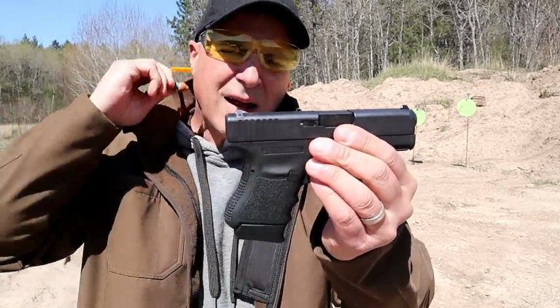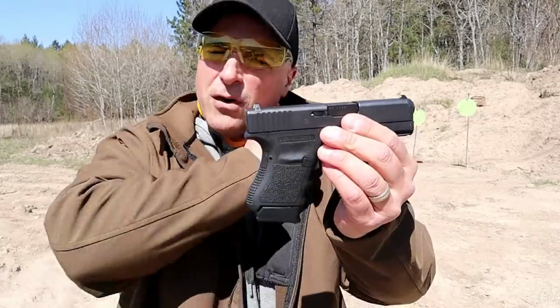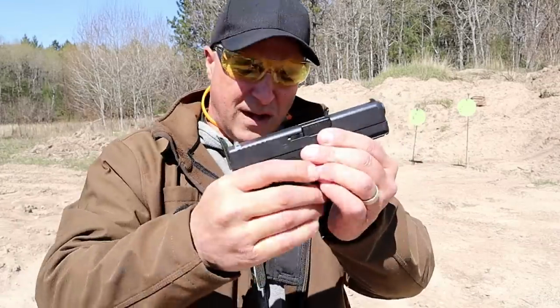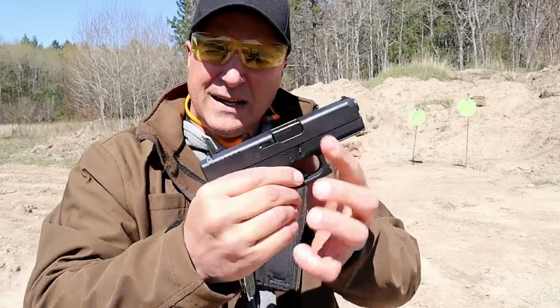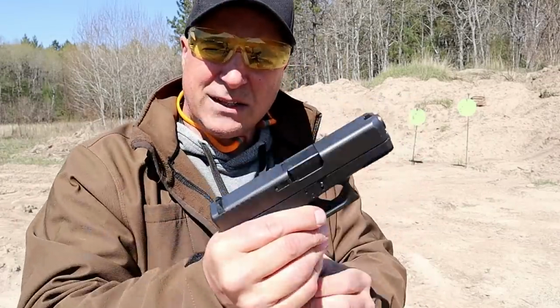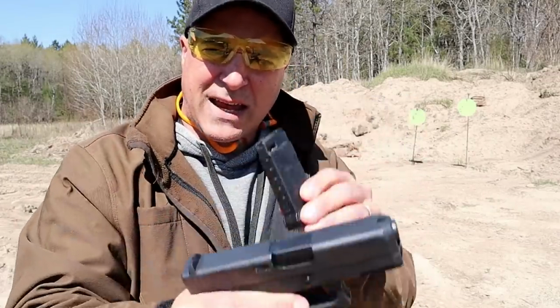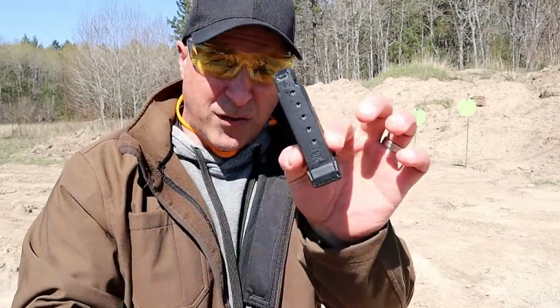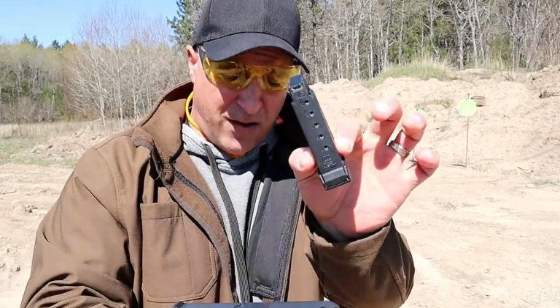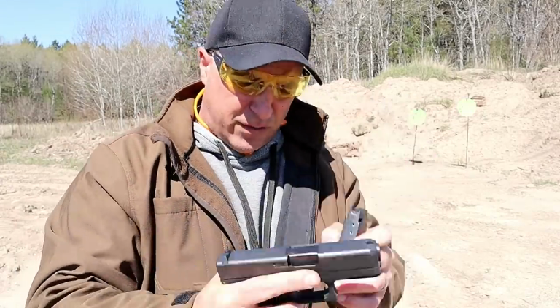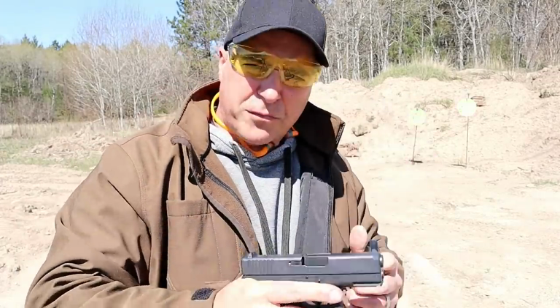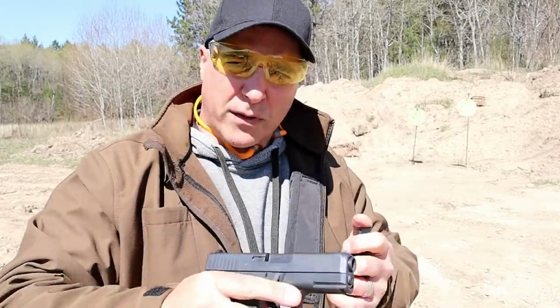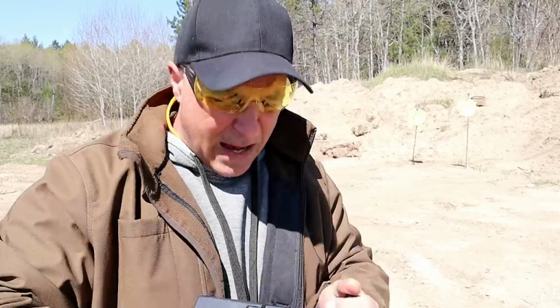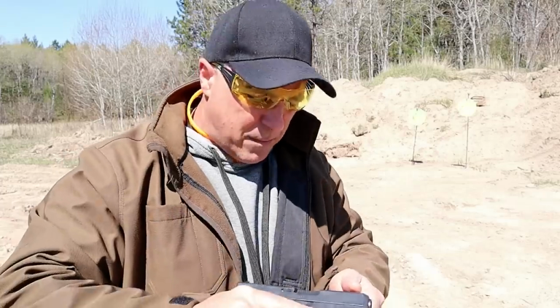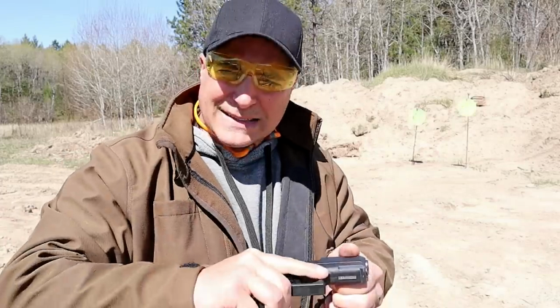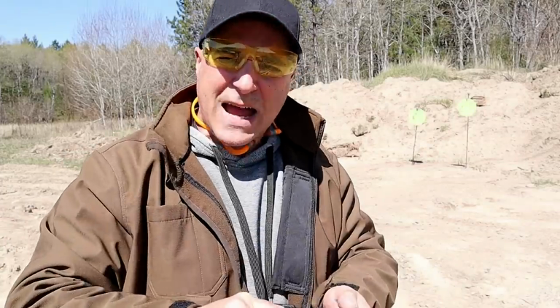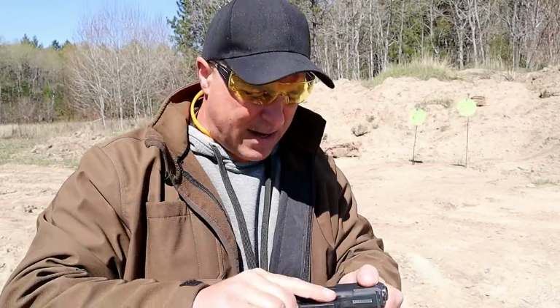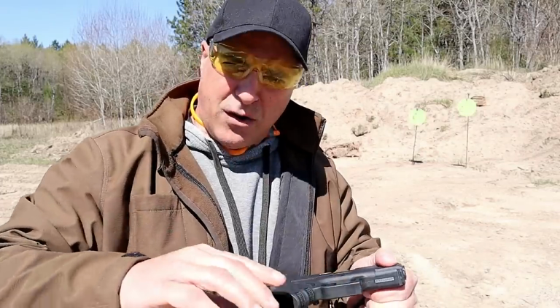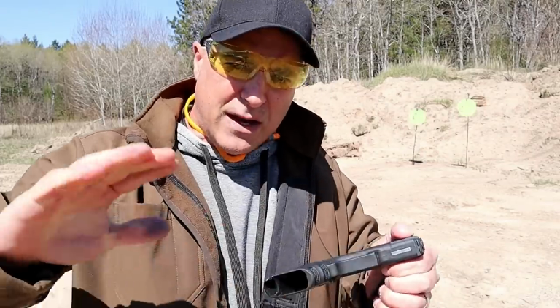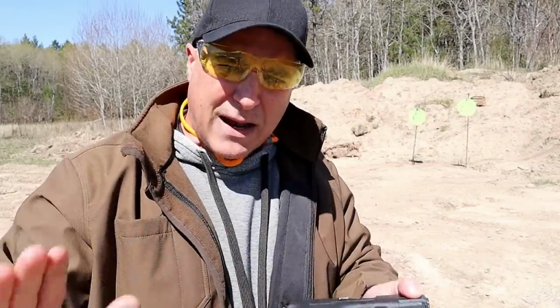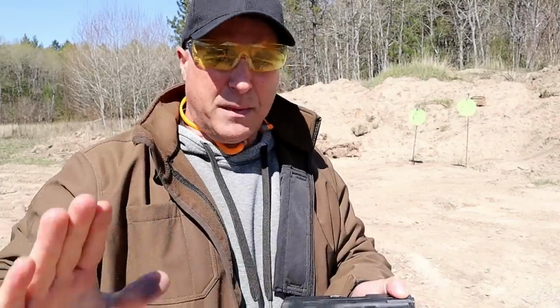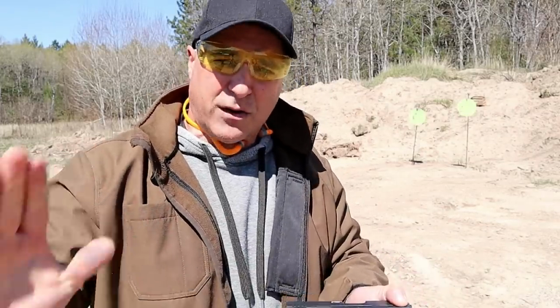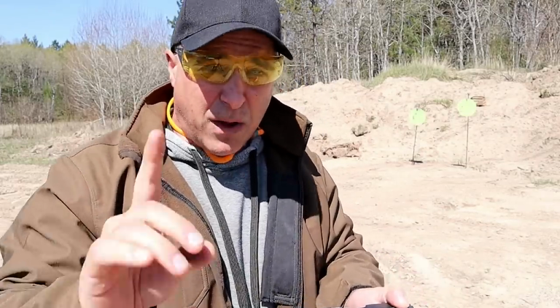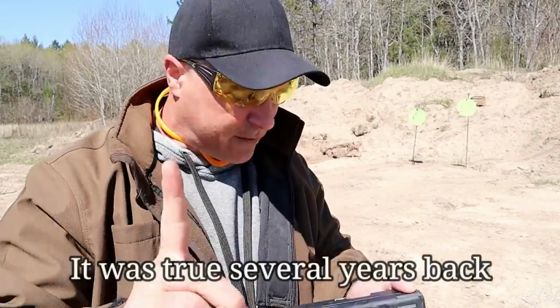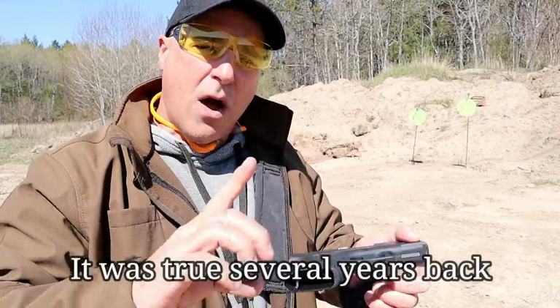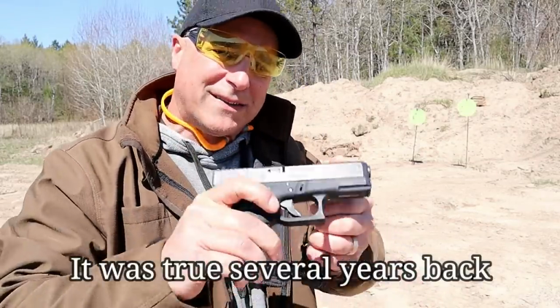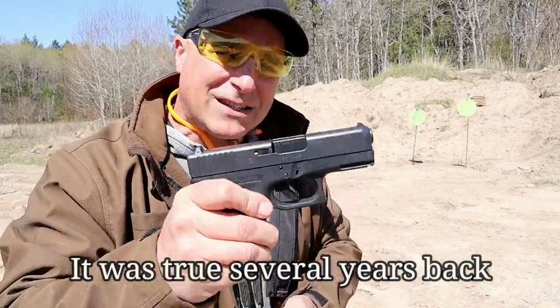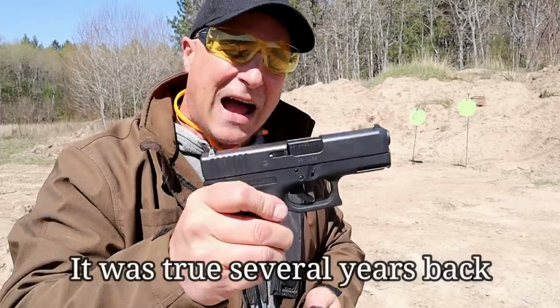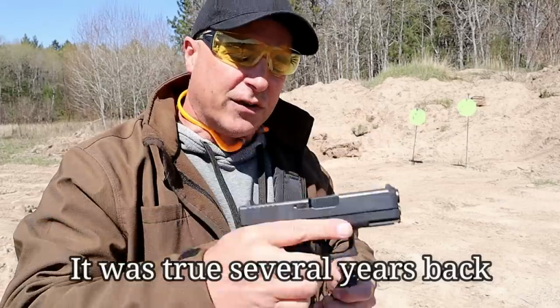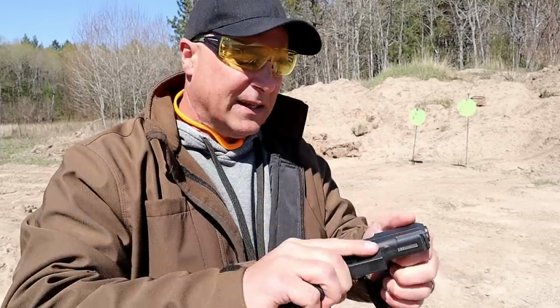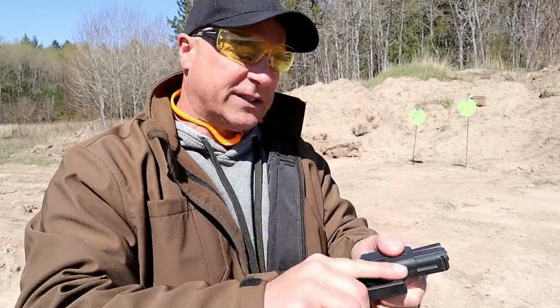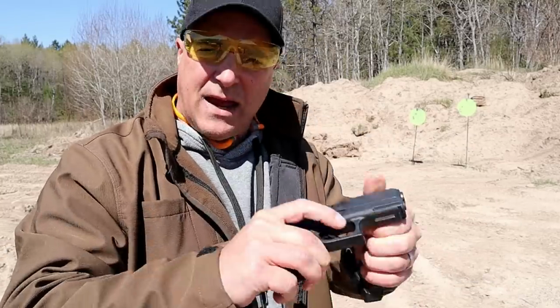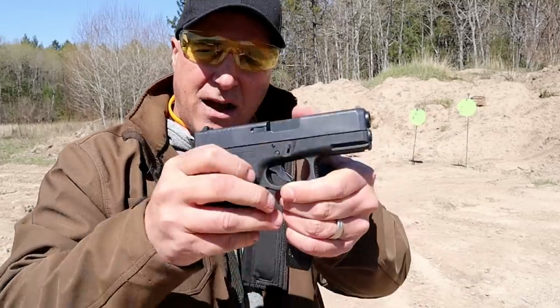Glock's first single stack handgun right here. So when all those people were saying Glock needs to make a single stack handgun, they need to make a nine millimeter single stack — well, that's true, but this is actually Glock's first single stack handgun.